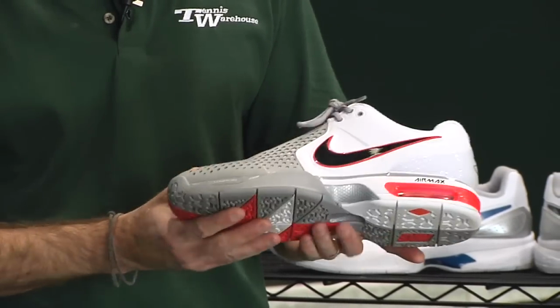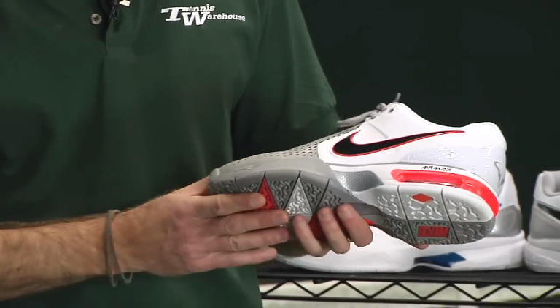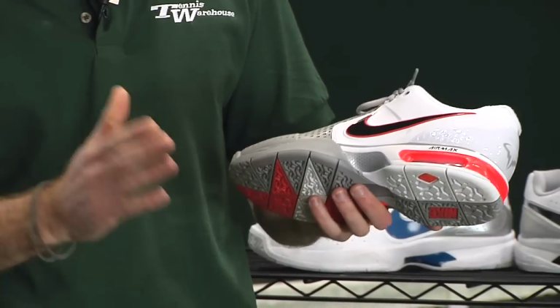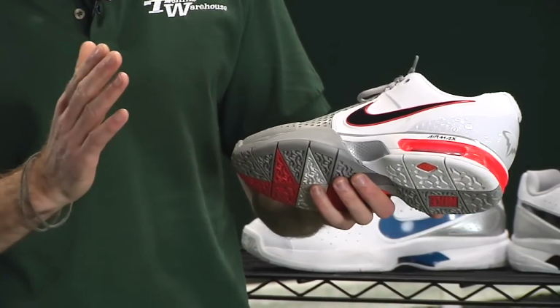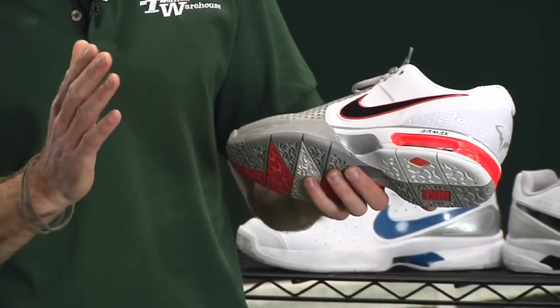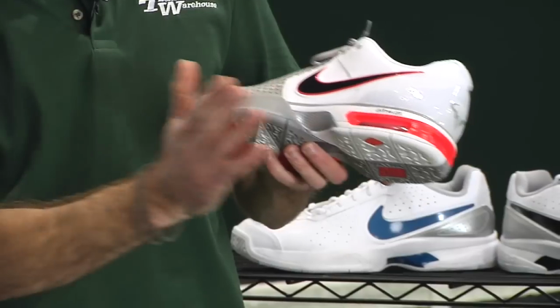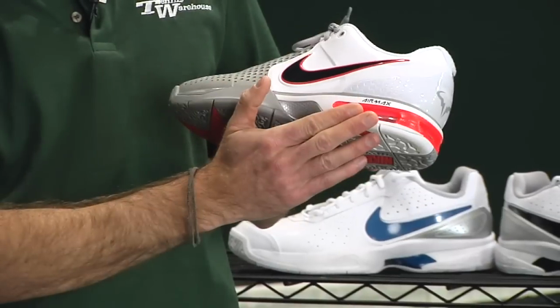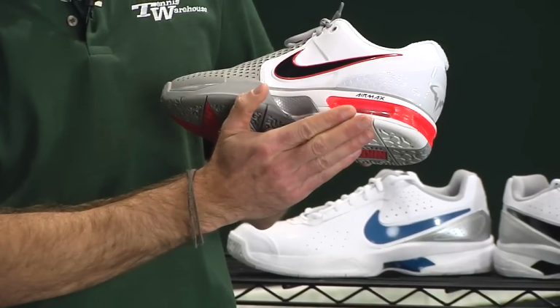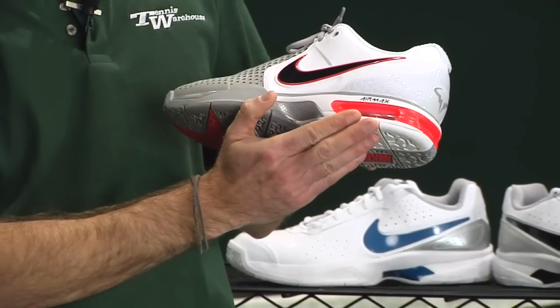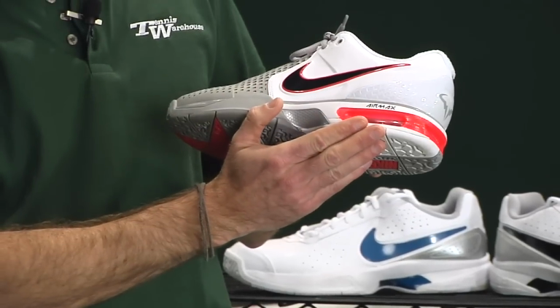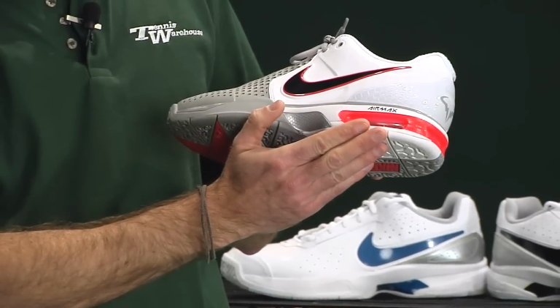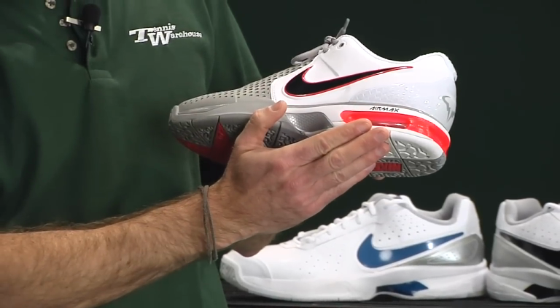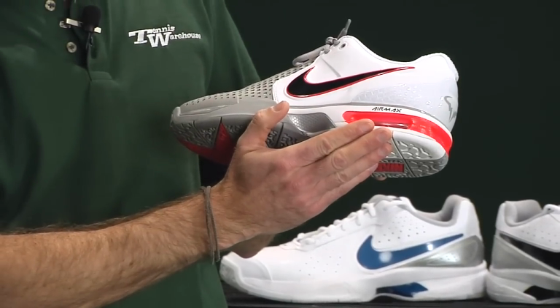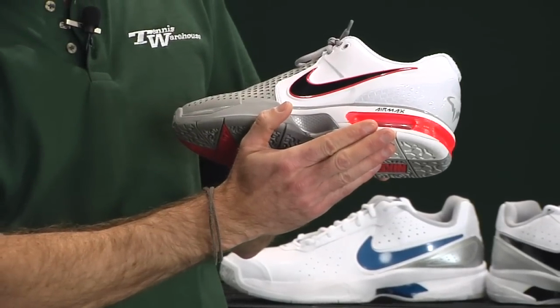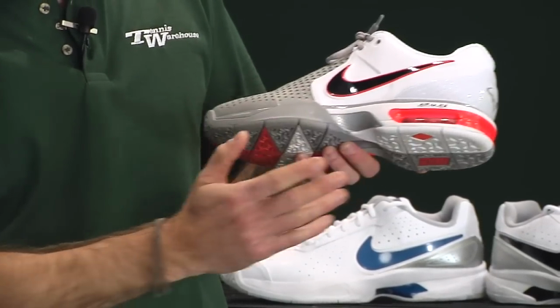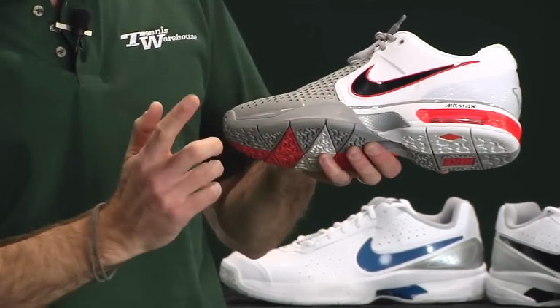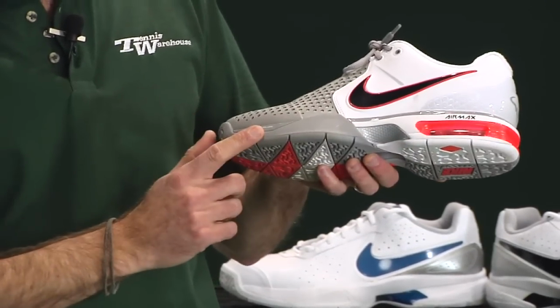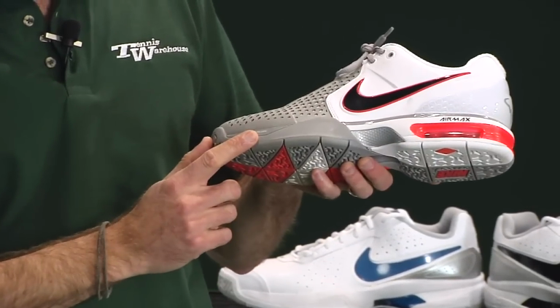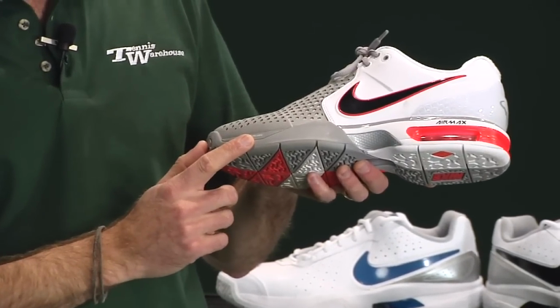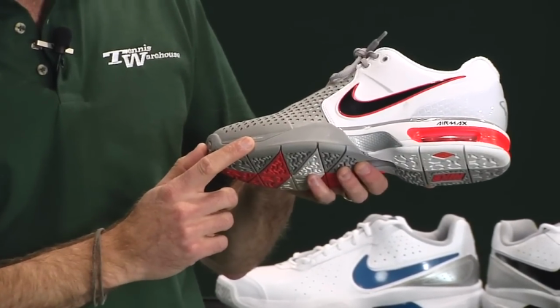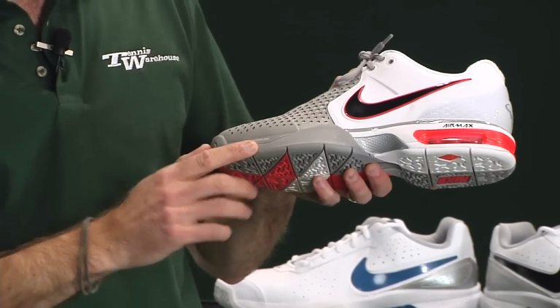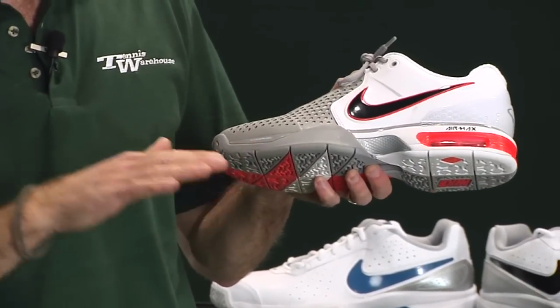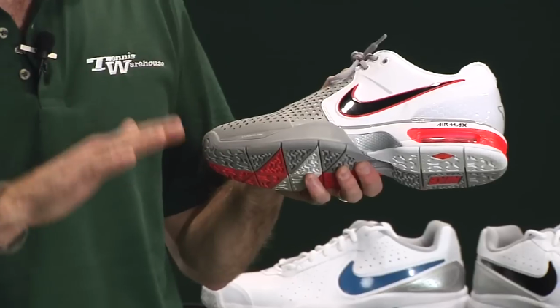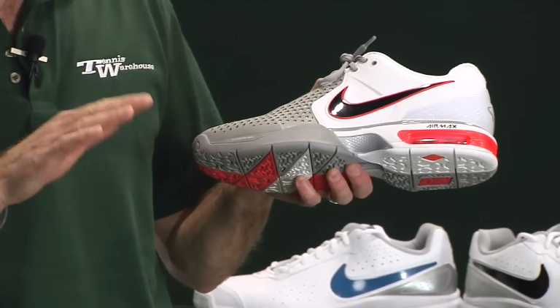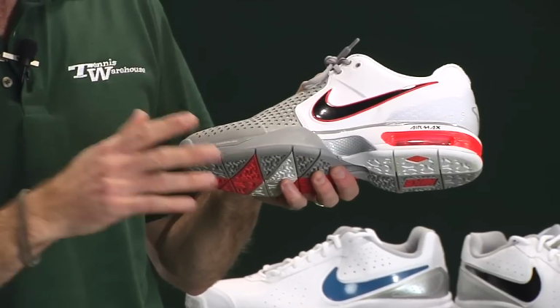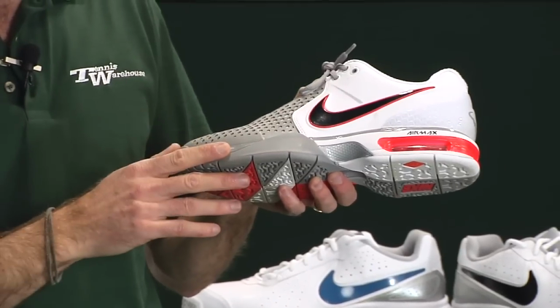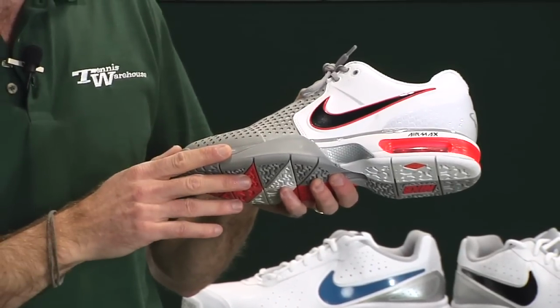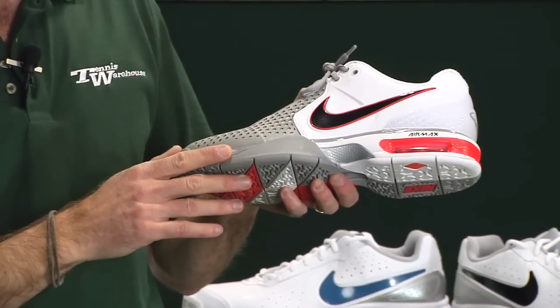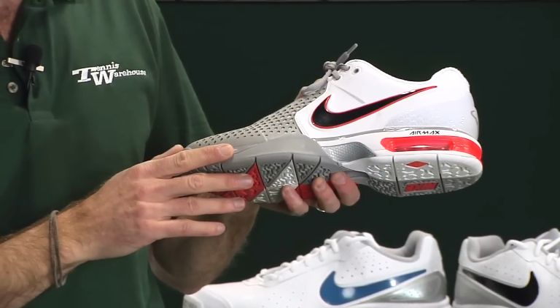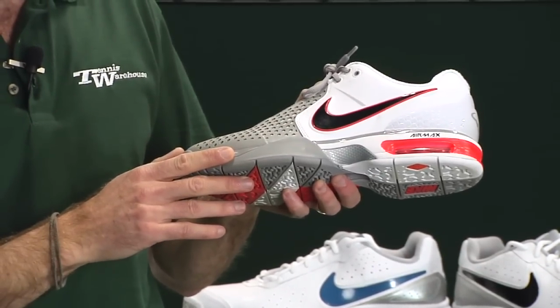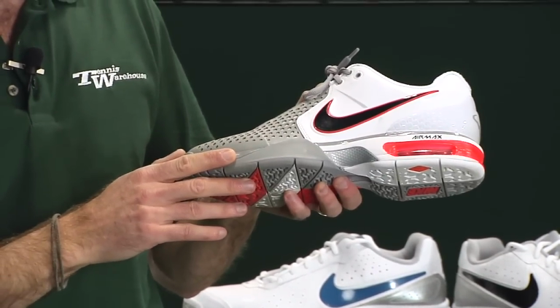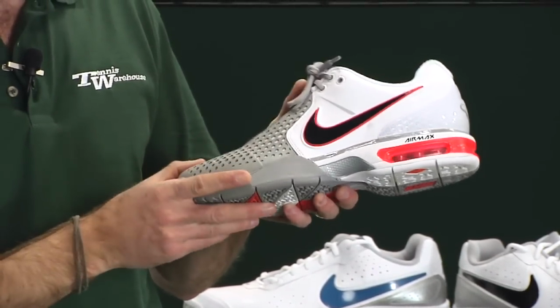We see the same combination of Air Max in the heel to take the sting out of tough landings, and then Lunalon in the forefoot for a nice, light, and very responsive ride up at the front of the shoe.